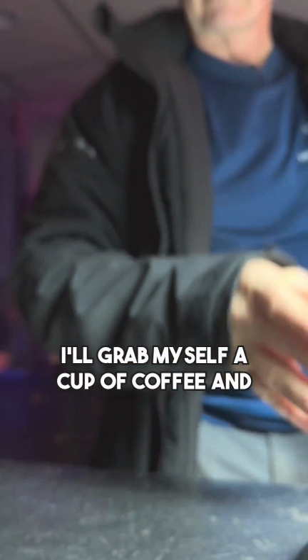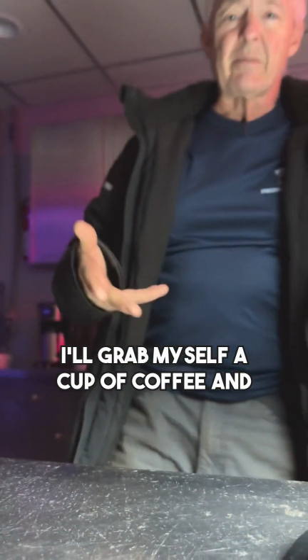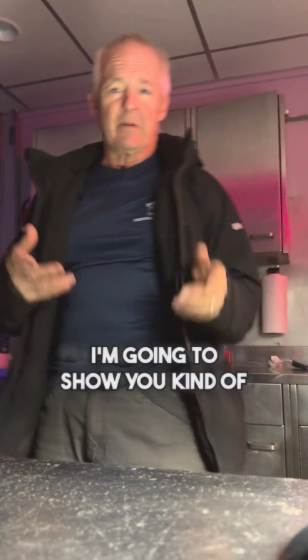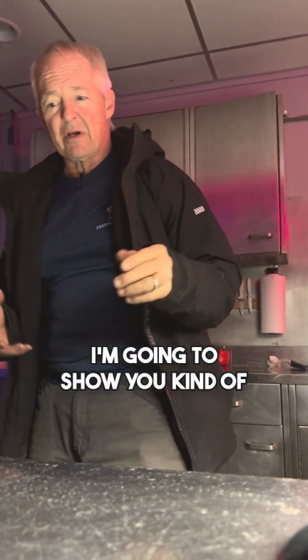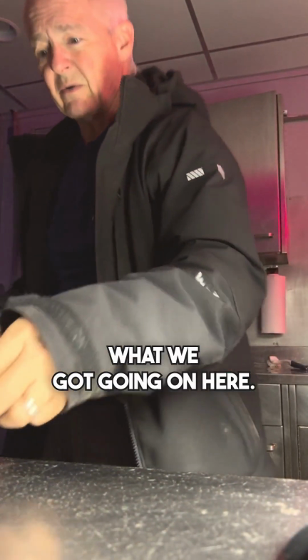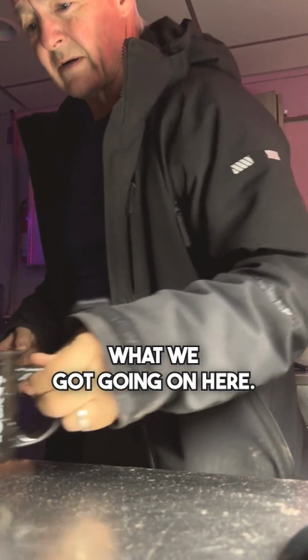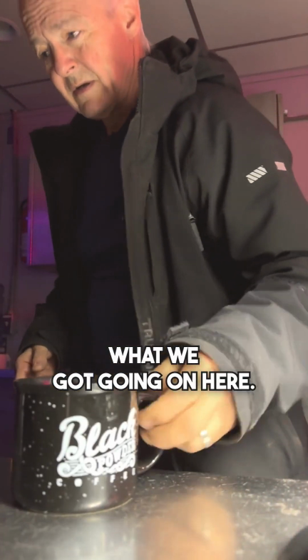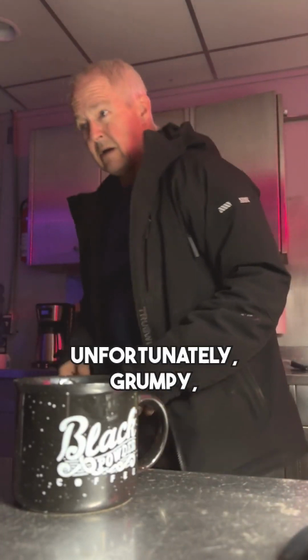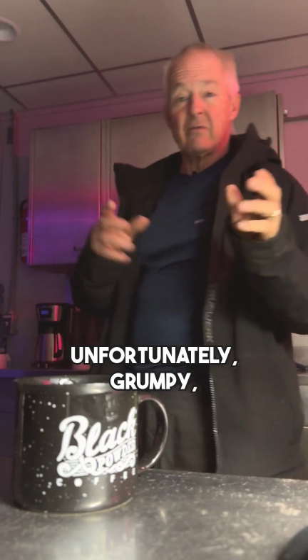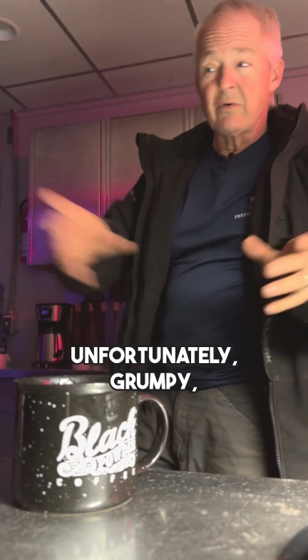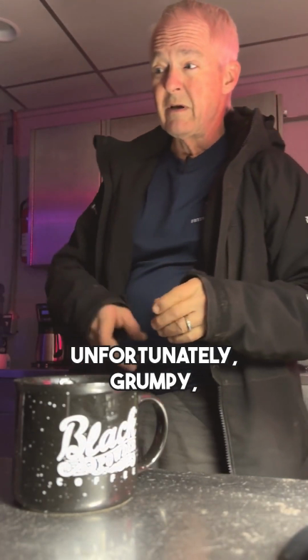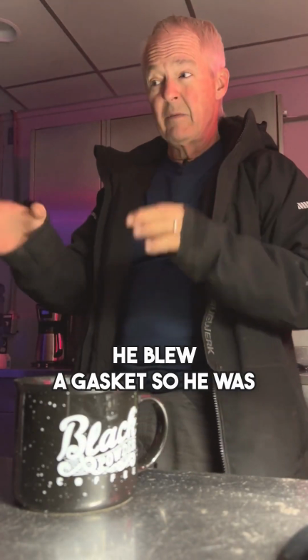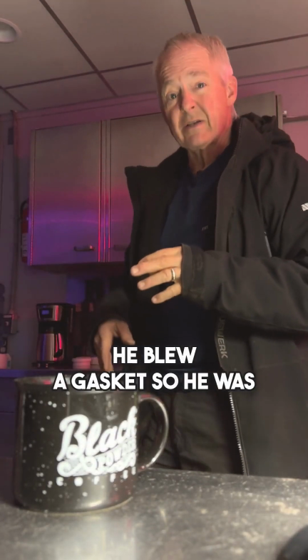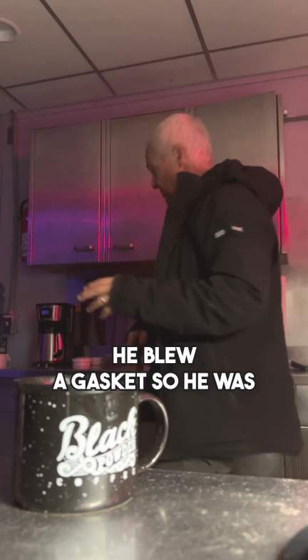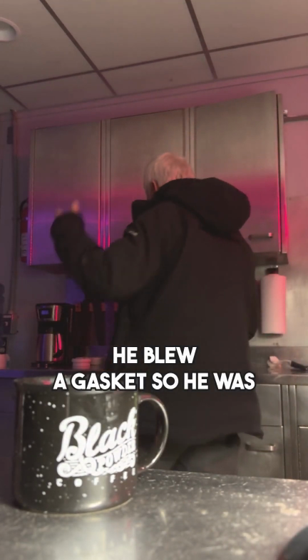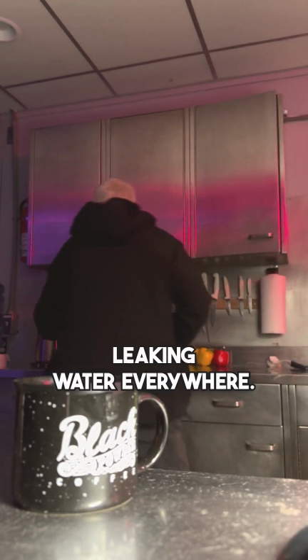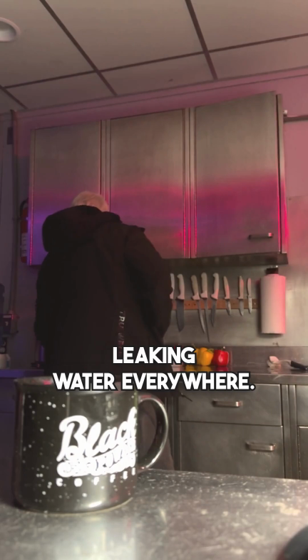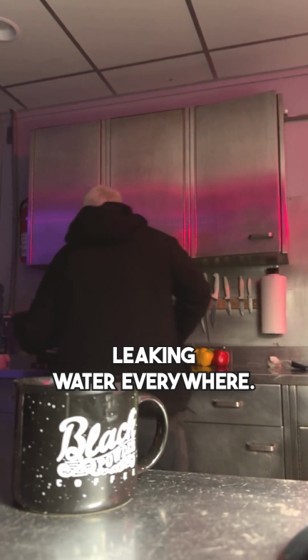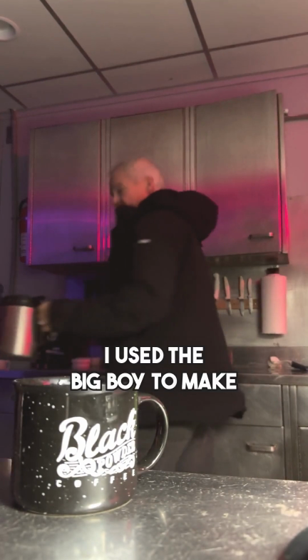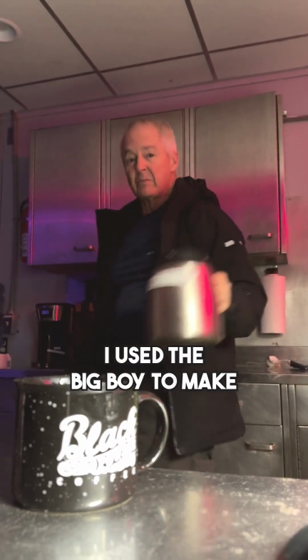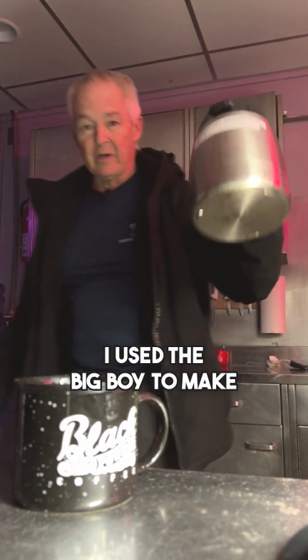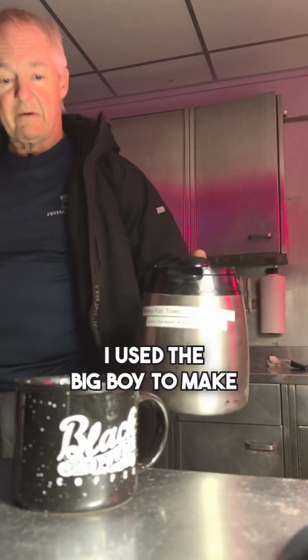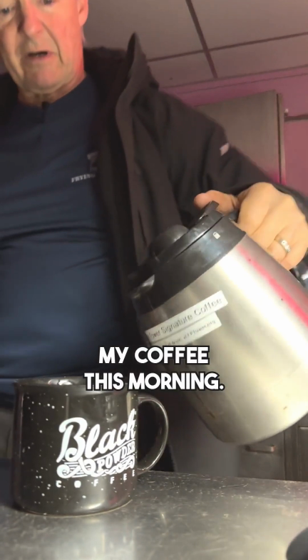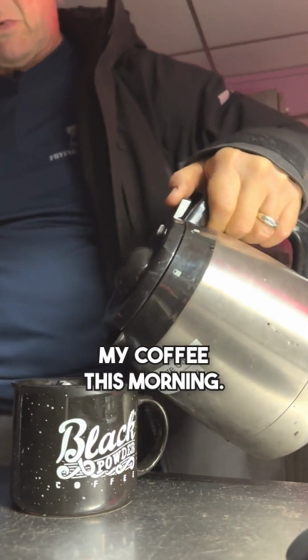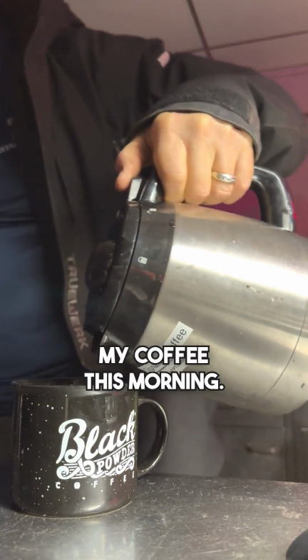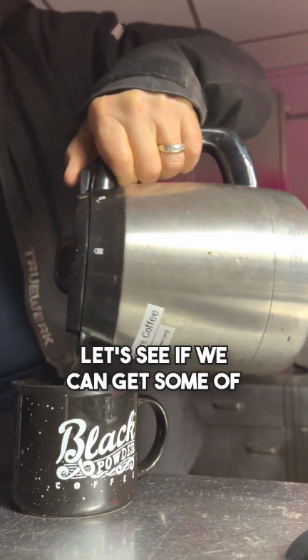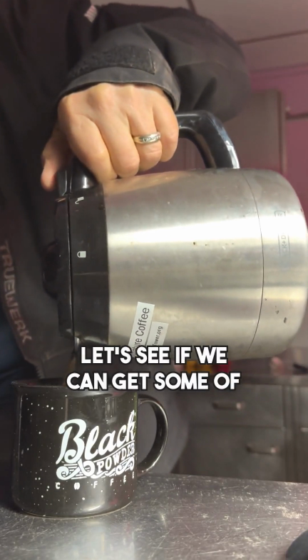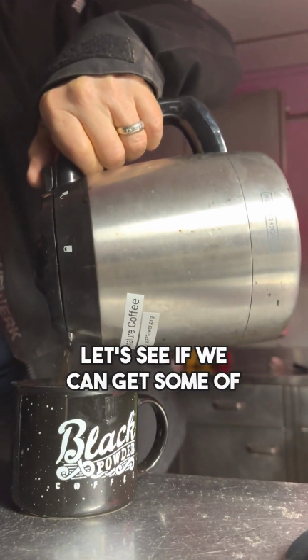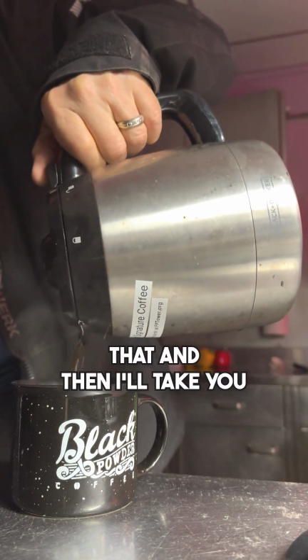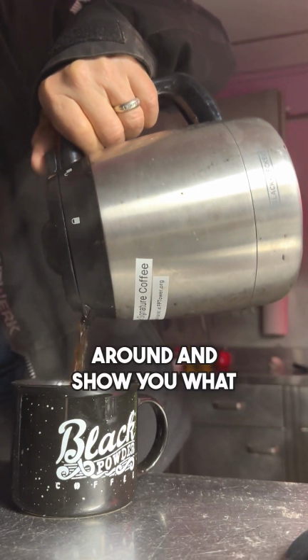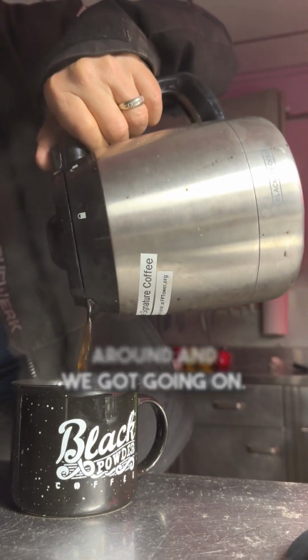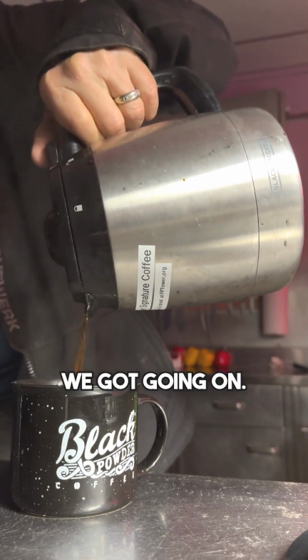Grab myself a cup of coffee and I'm going to show you kind of what we've got going on here. Unfortunately, Grumpy blew a gasket — he was leaking water everywhere. He was the big boy to make my coffee this morning. Let's see if we can get some of that and then I'll take you around and show you what we've got going on.